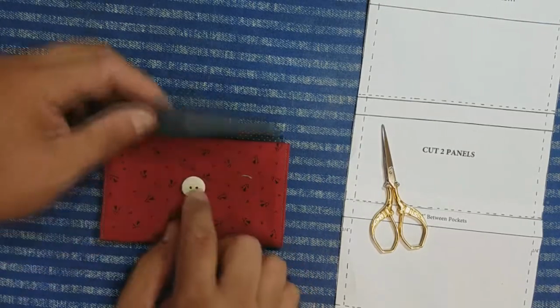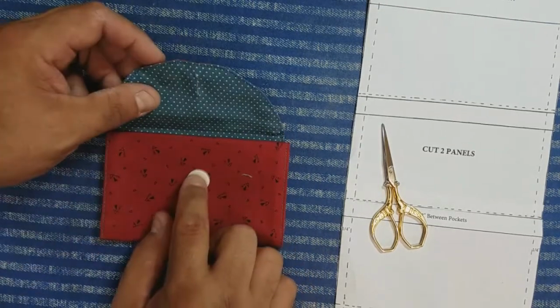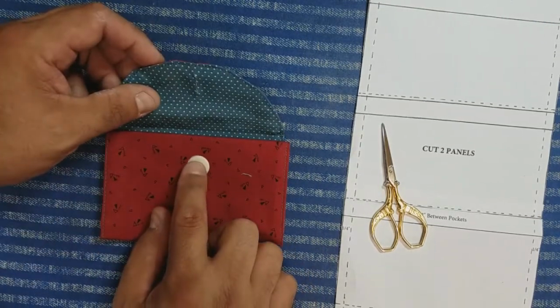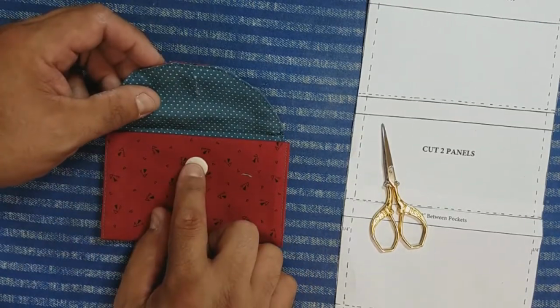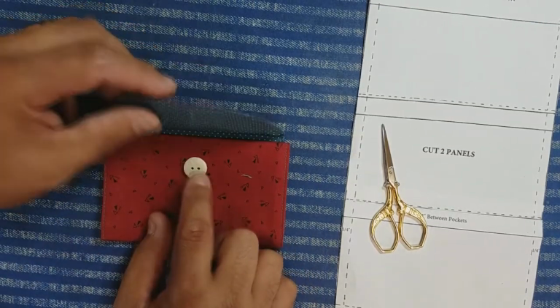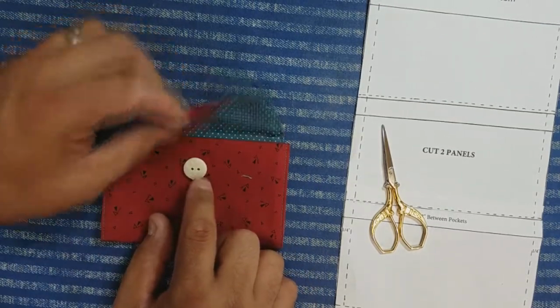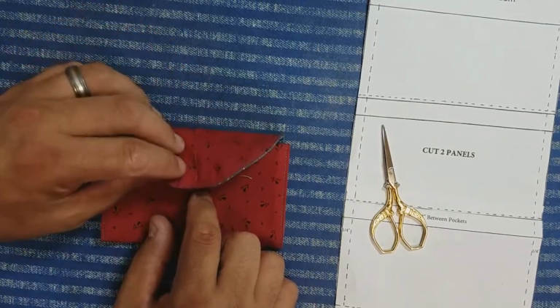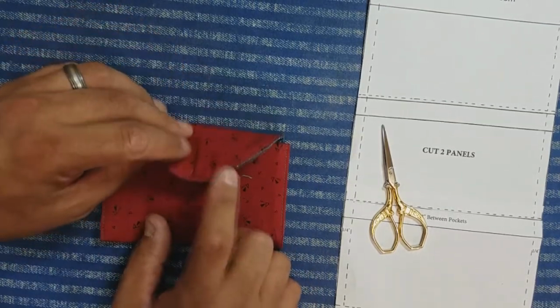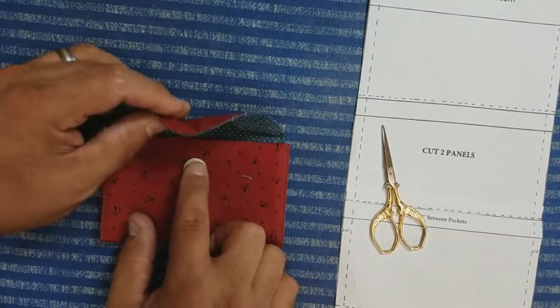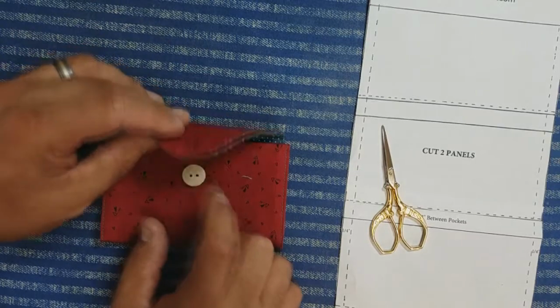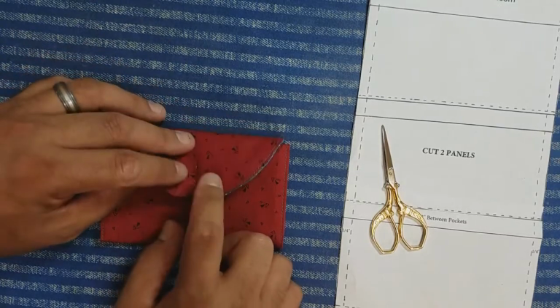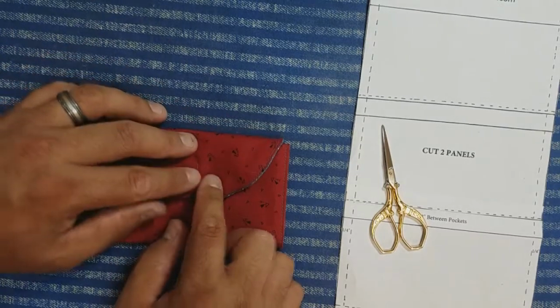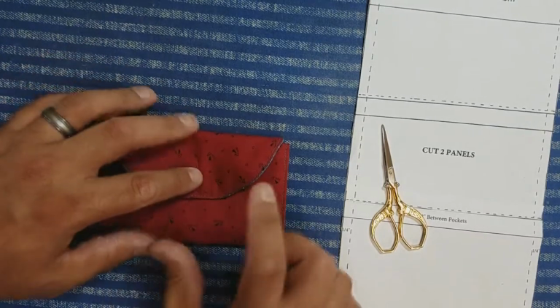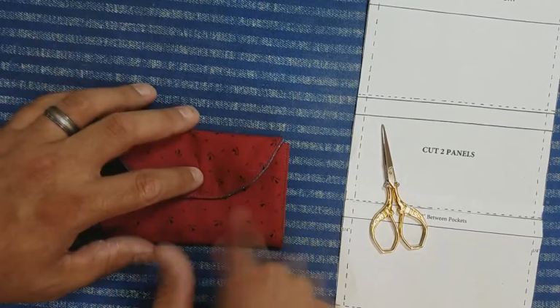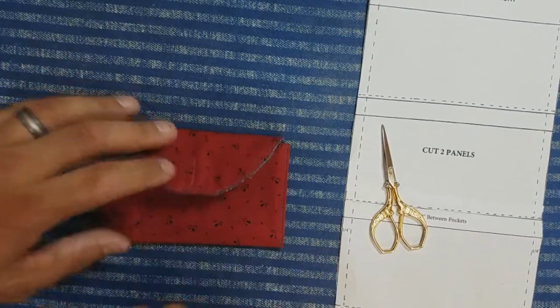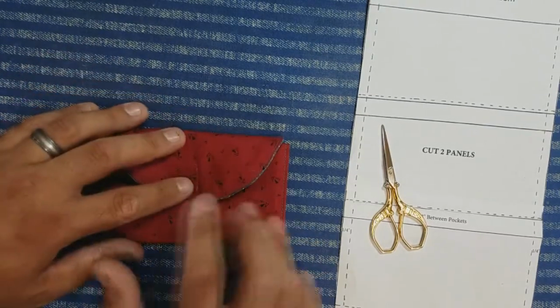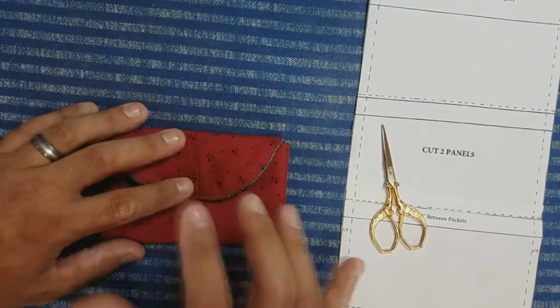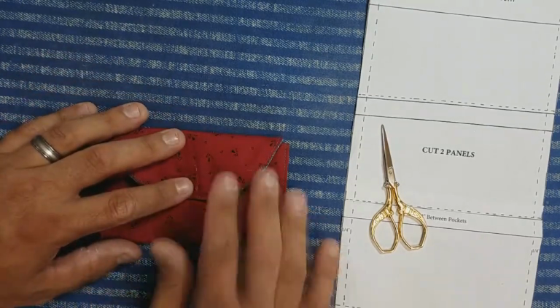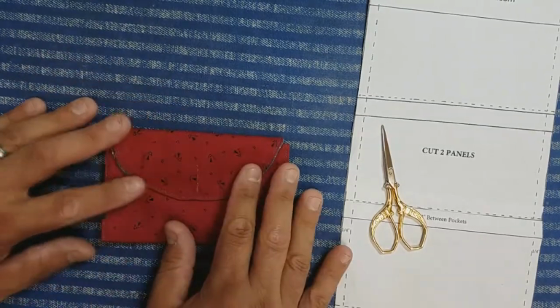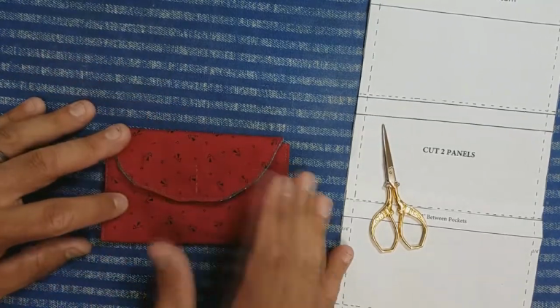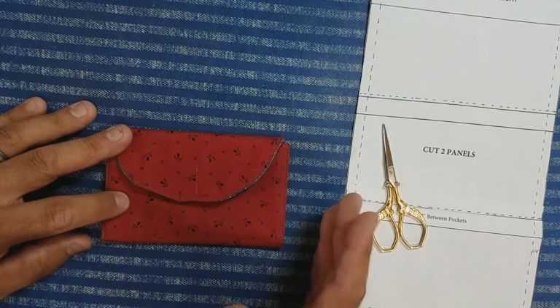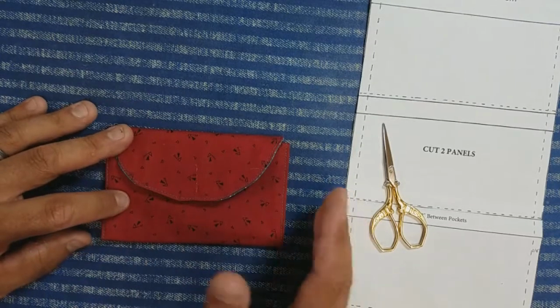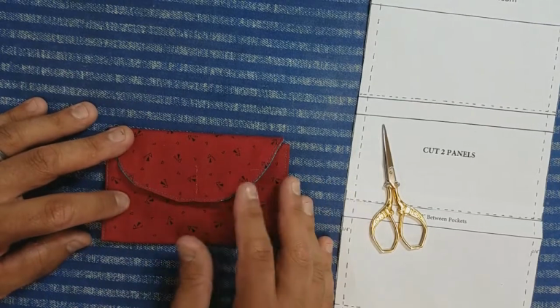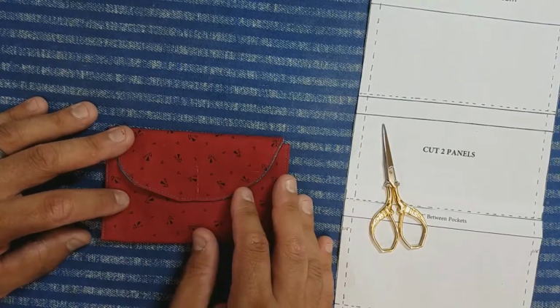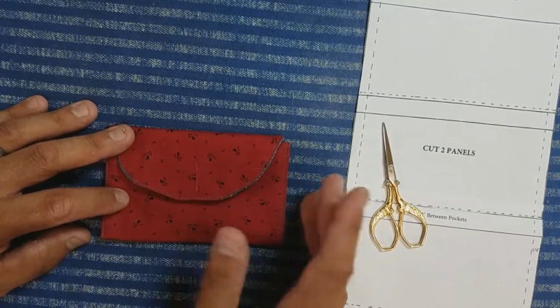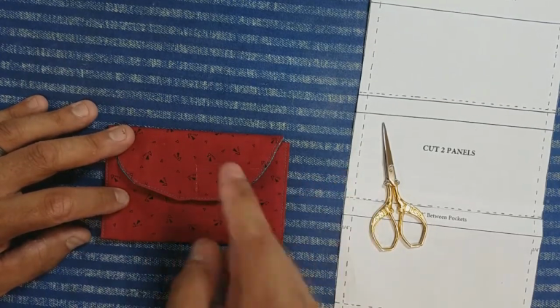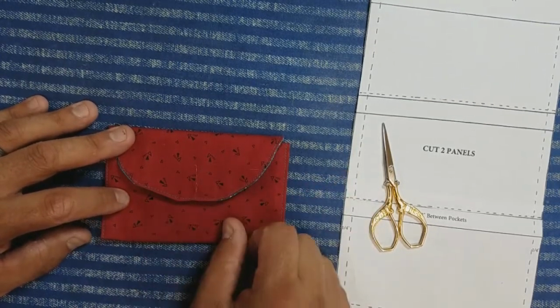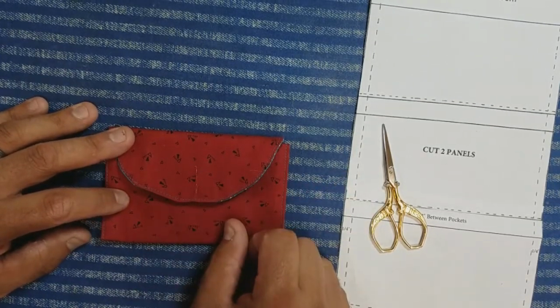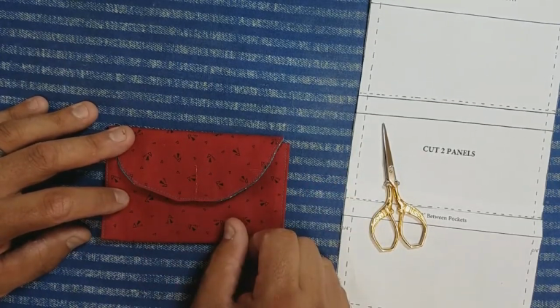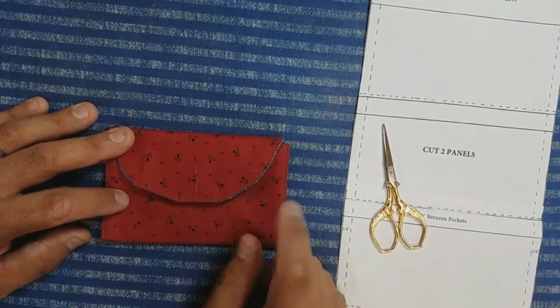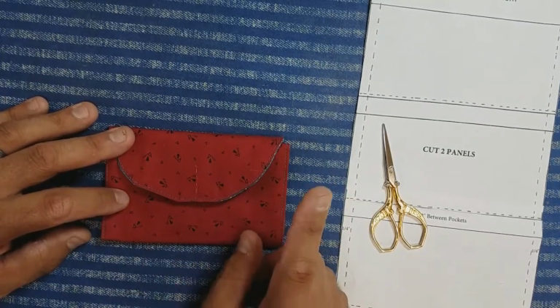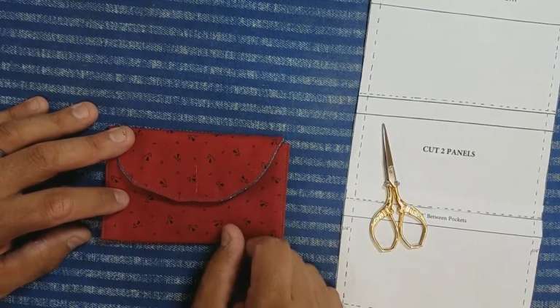Instead of having your button right there on the natural fold, you might want to build in some expansion by moving your button up just a little bit, and that will allow for some expansion as you build up your housewife. I'm going to finish this buttonhole and be right back.